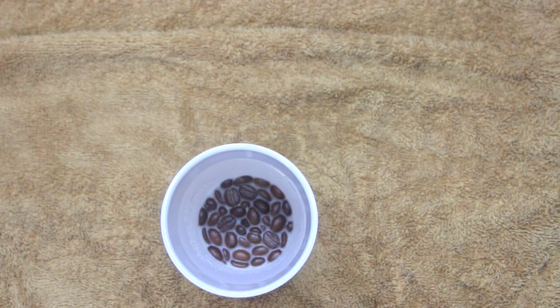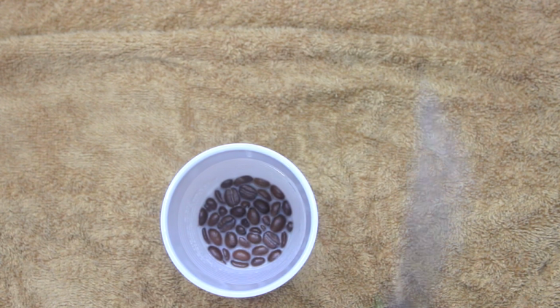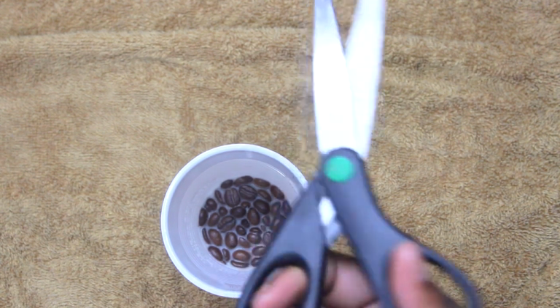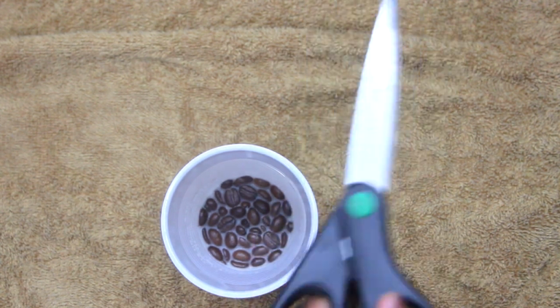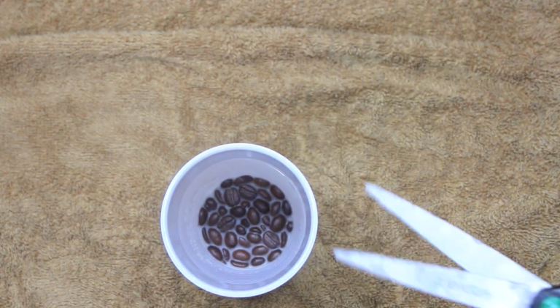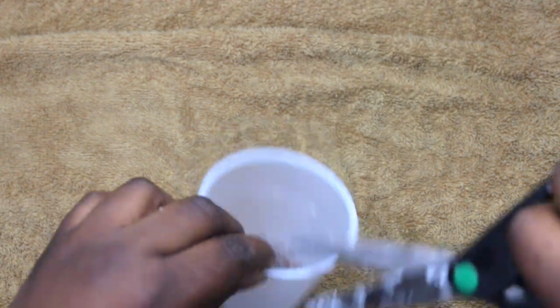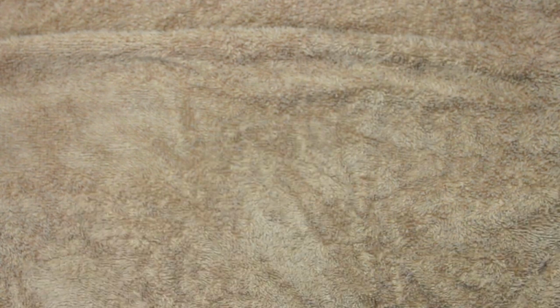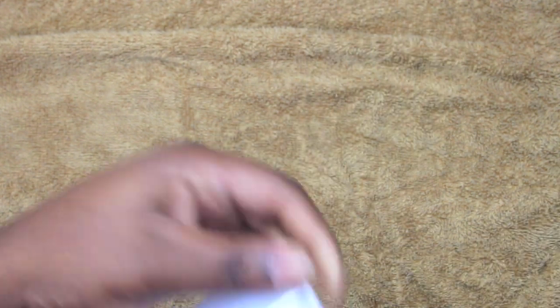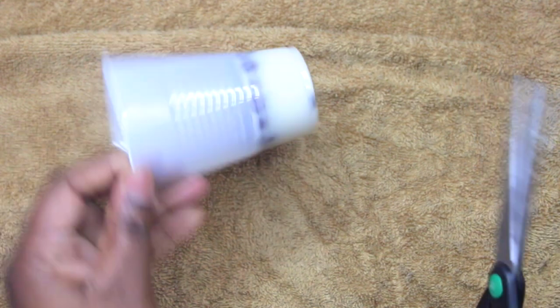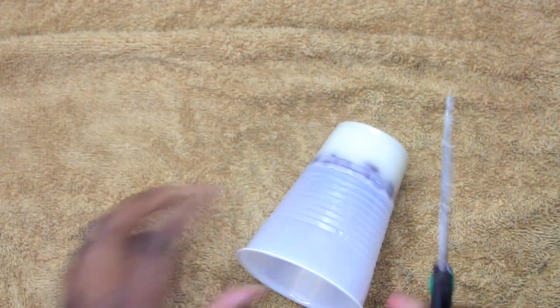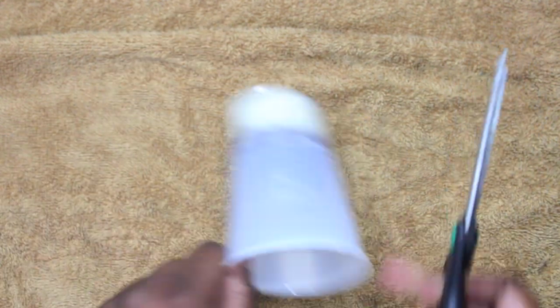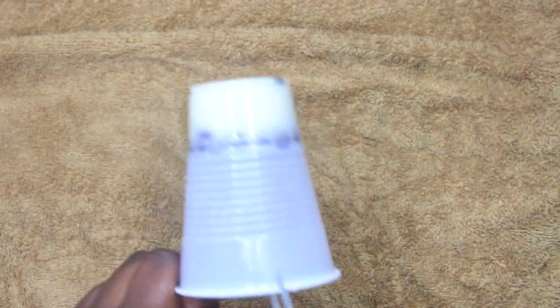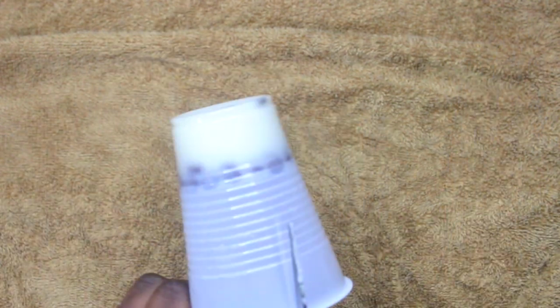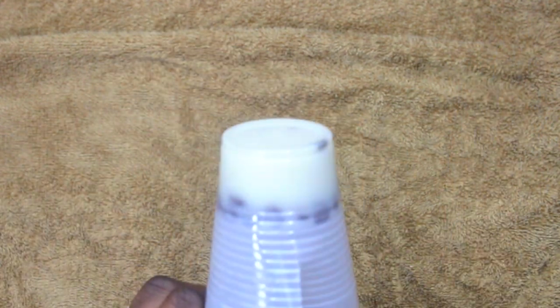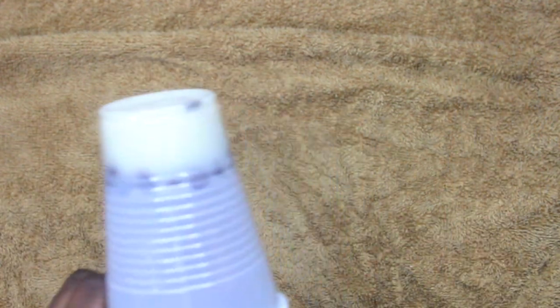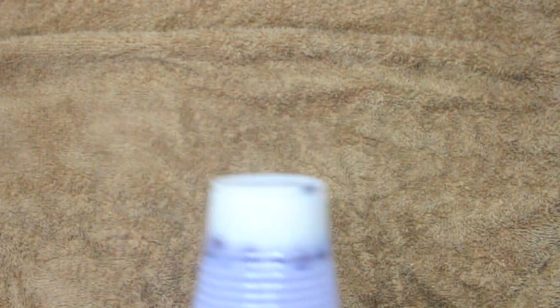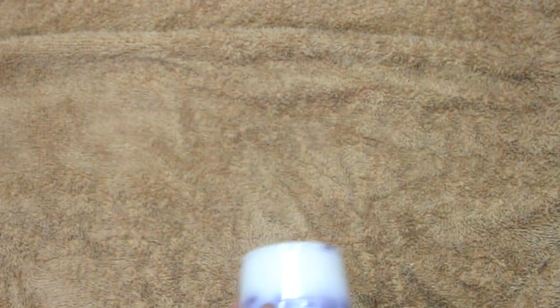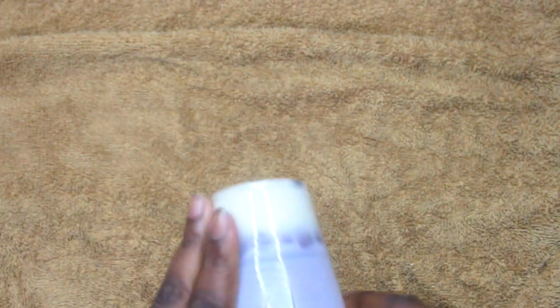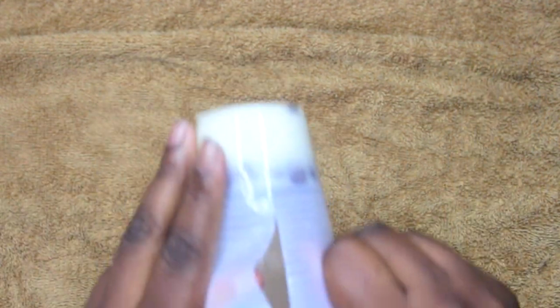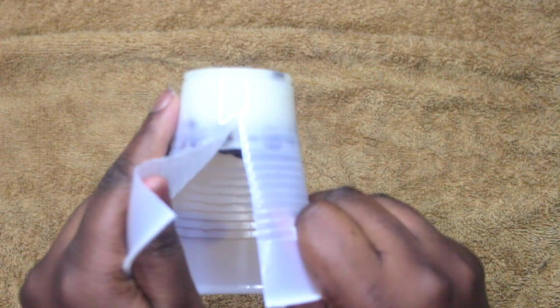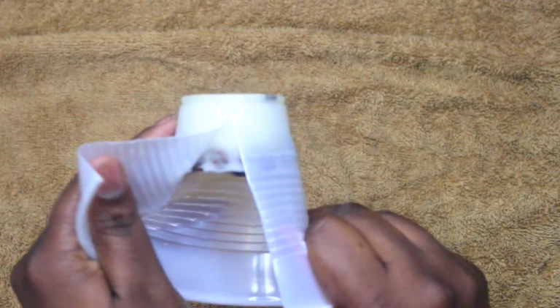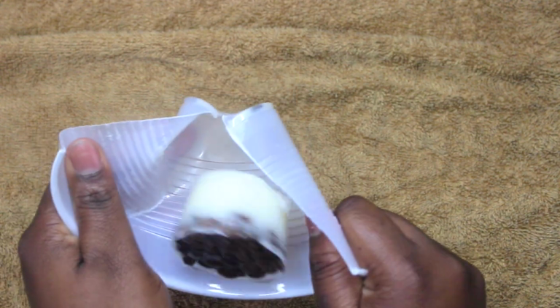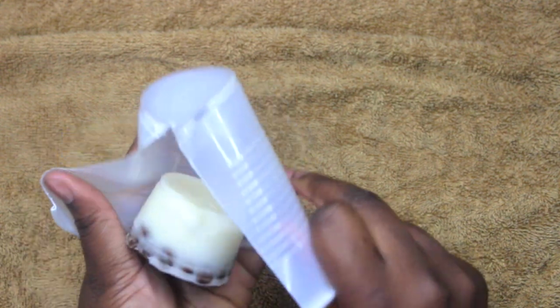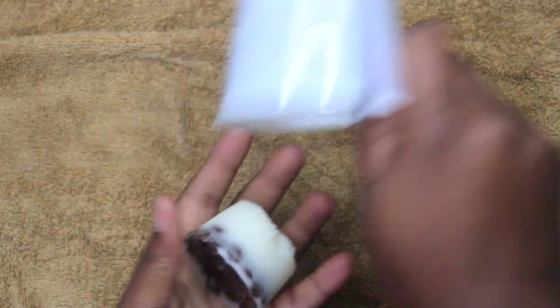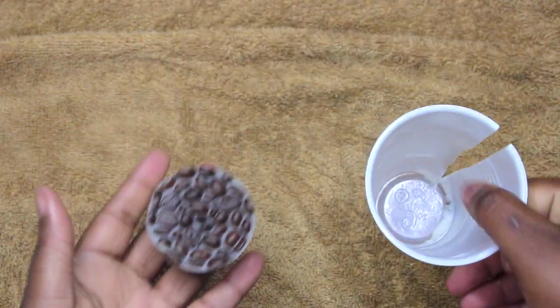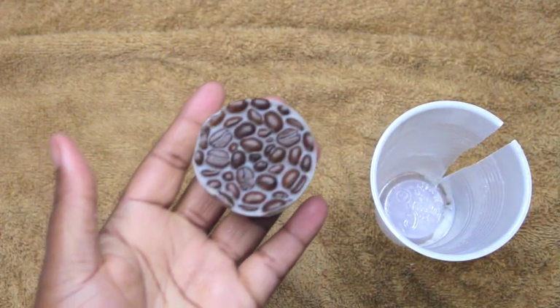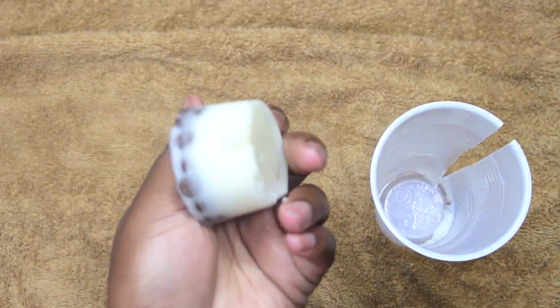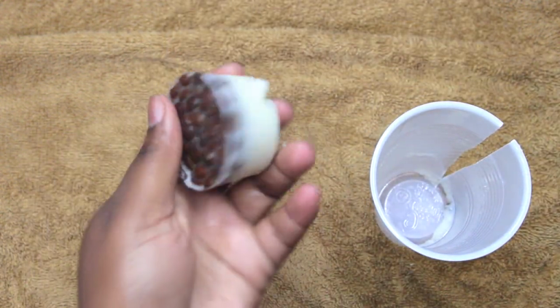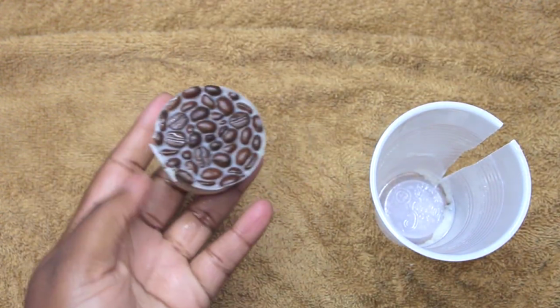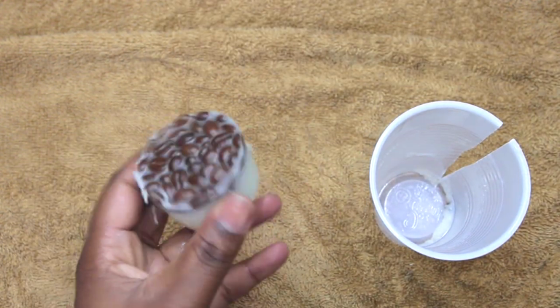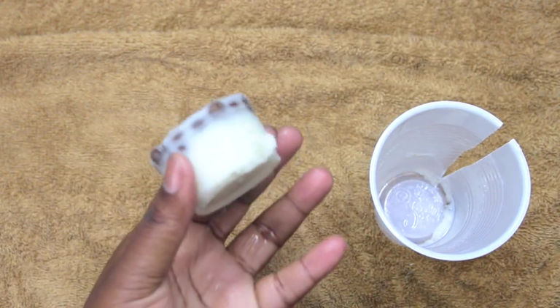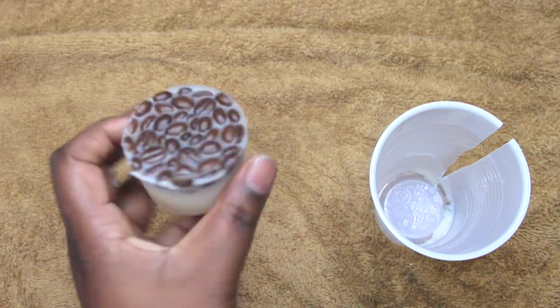Now that it has completely solidified, I'm going to take my scissors and cut down the side of the cup to release the lotion bar. As you can see, it popped out pretty easy — and there you have it, your coconut and coffee lotion bars.